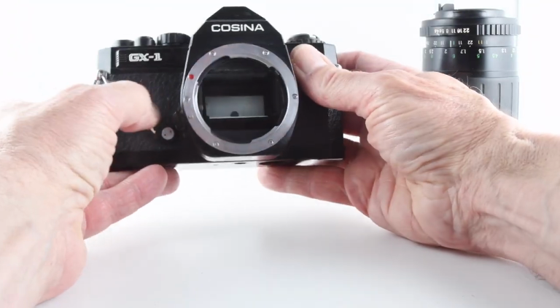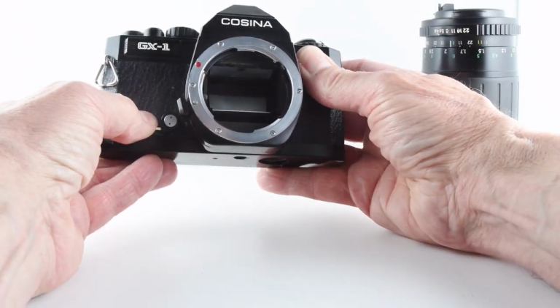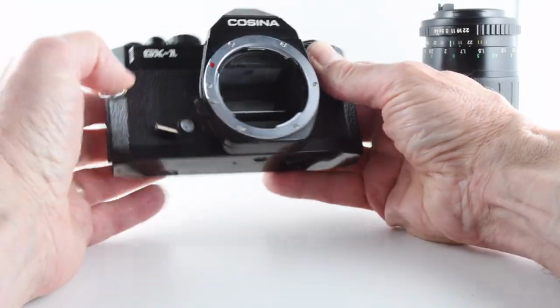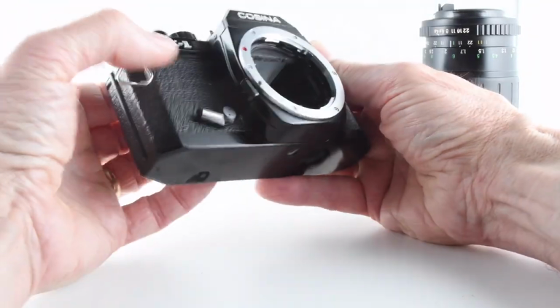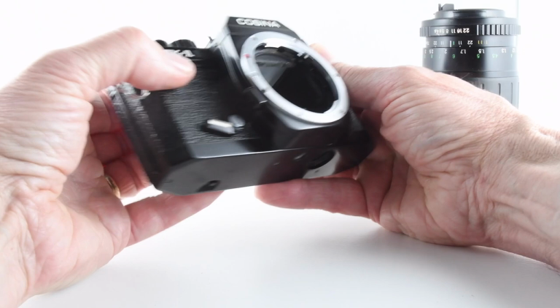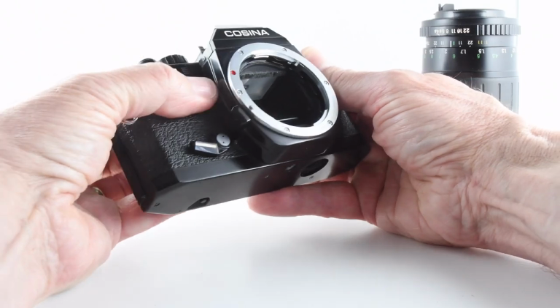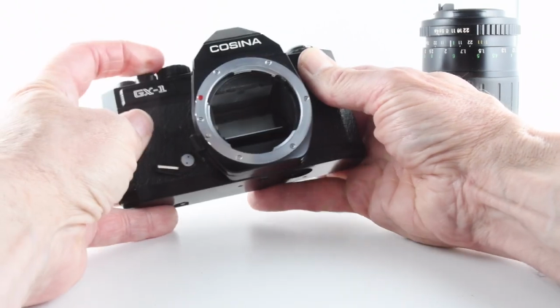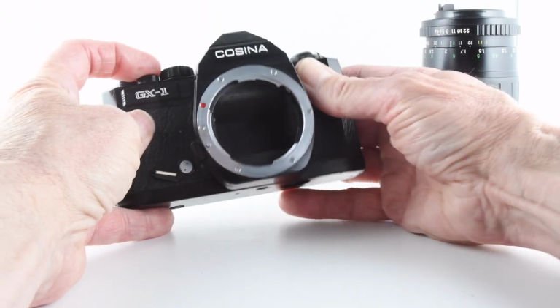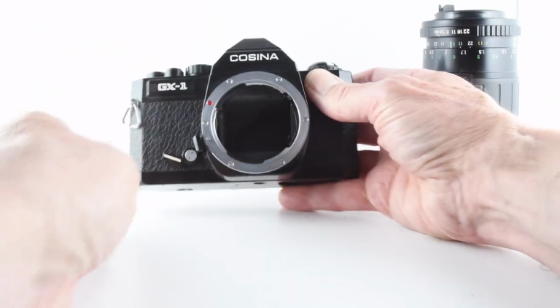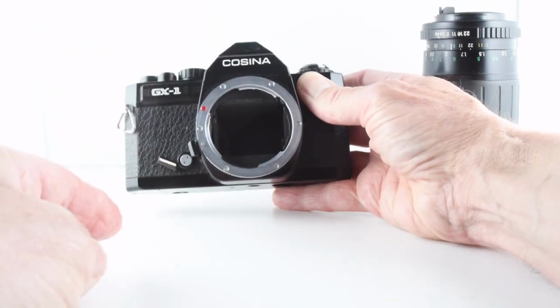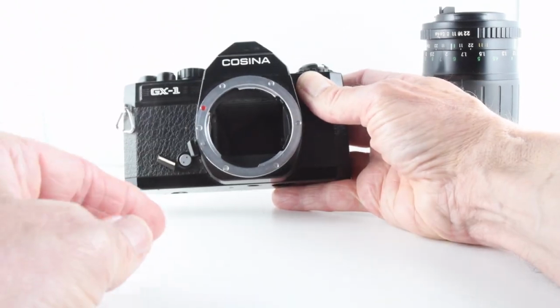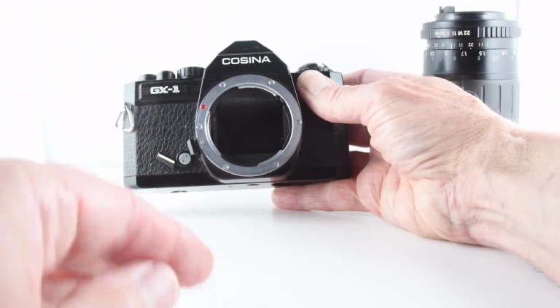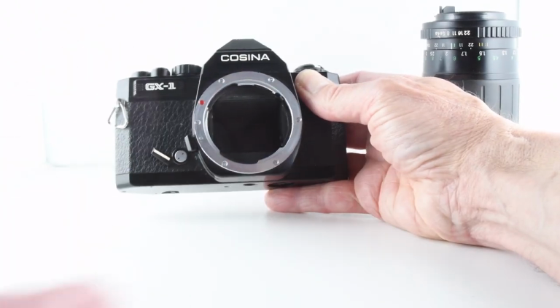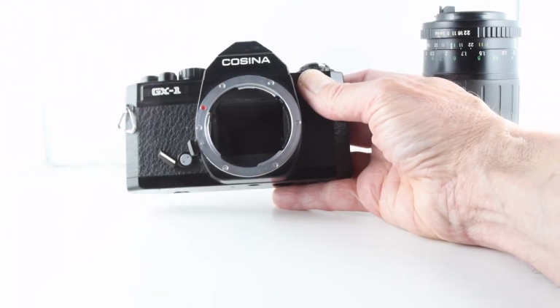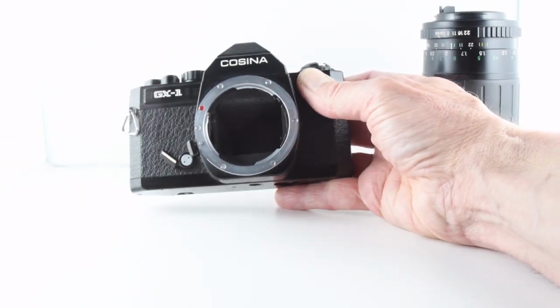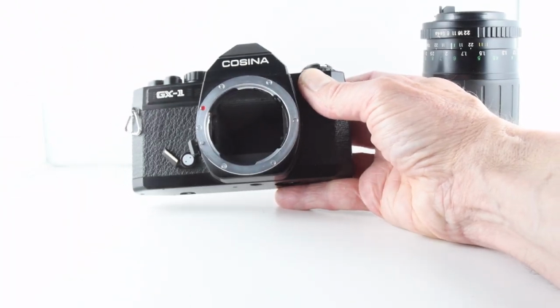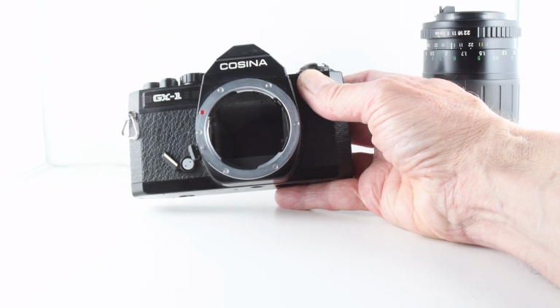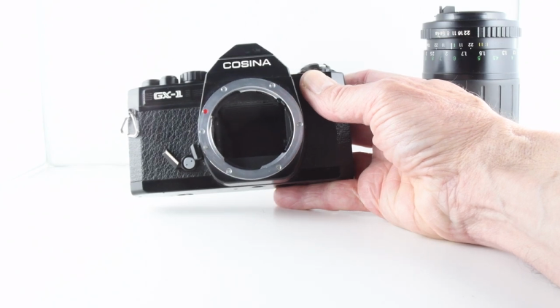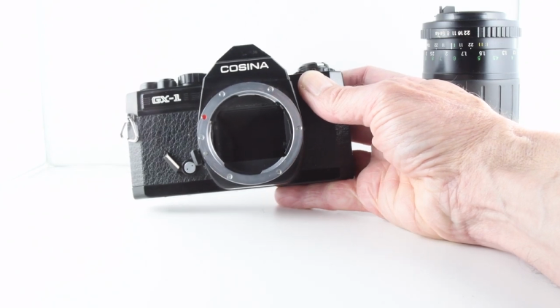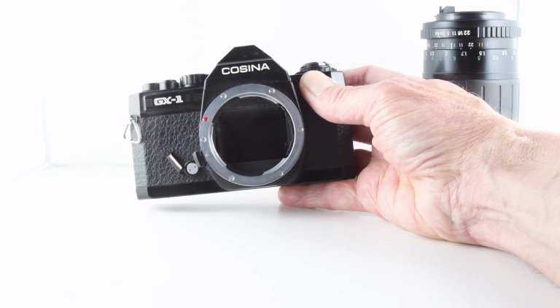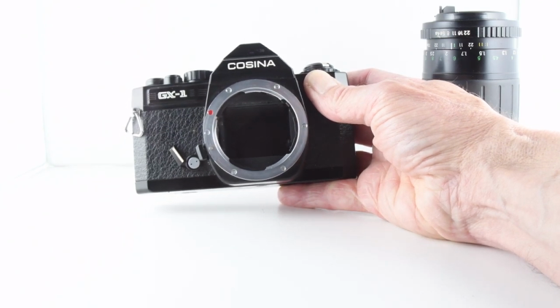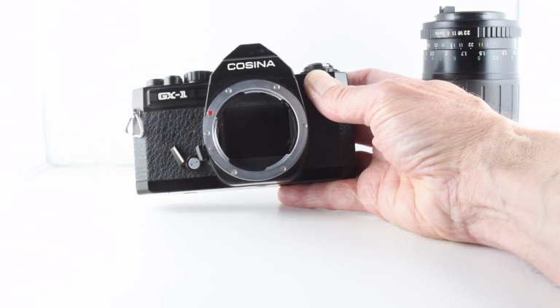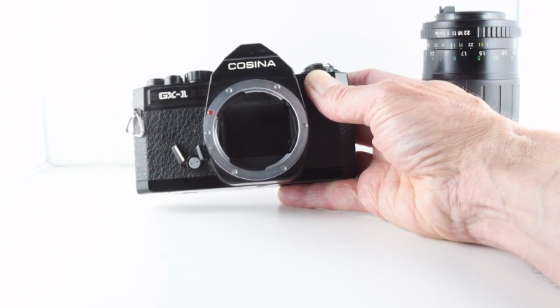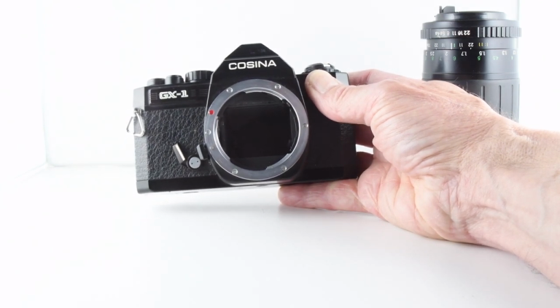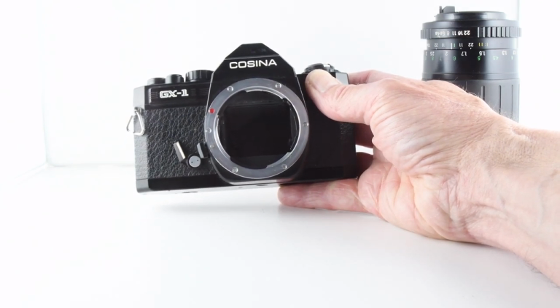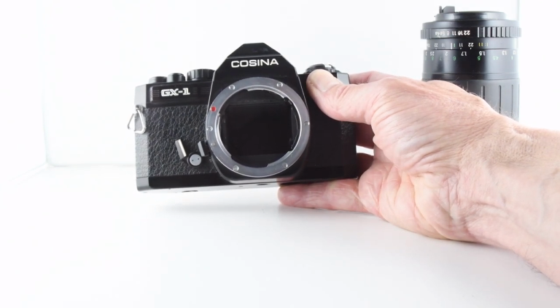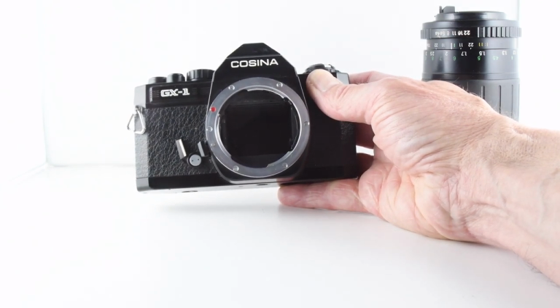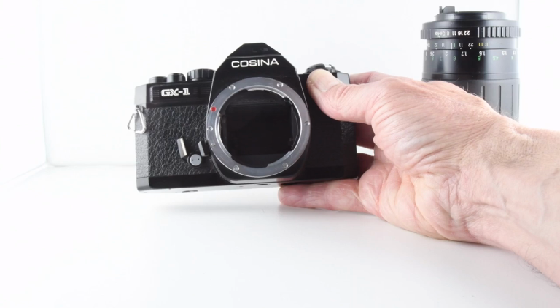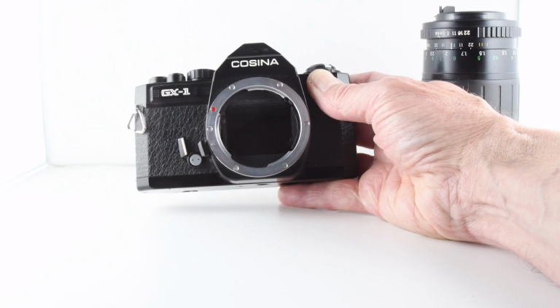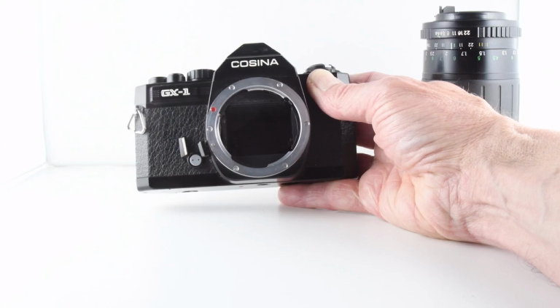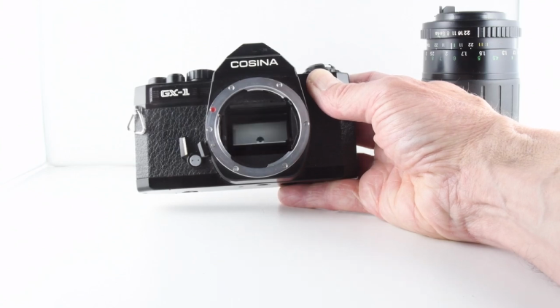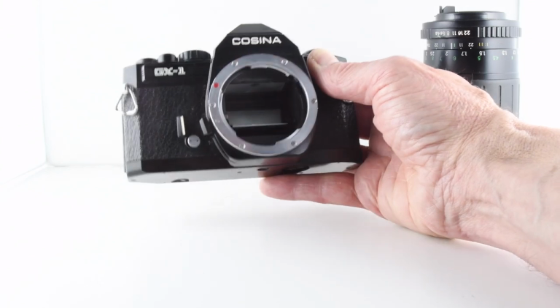I have a self-timer, and when it goes through the cycle it lifts the mirror up and then the mirror will come down at the end of the cycle. There we go.